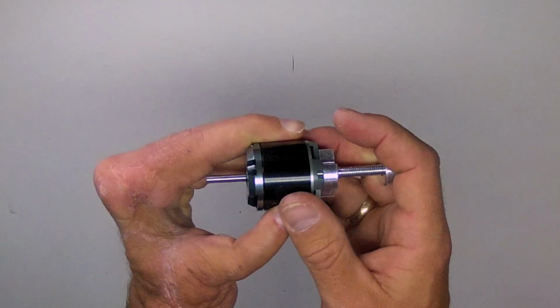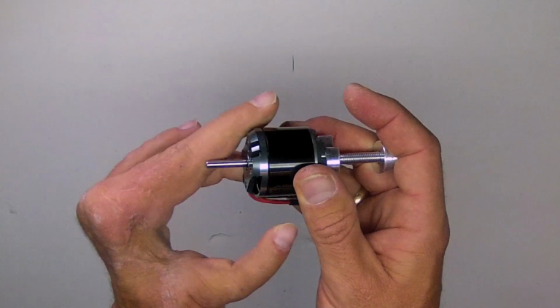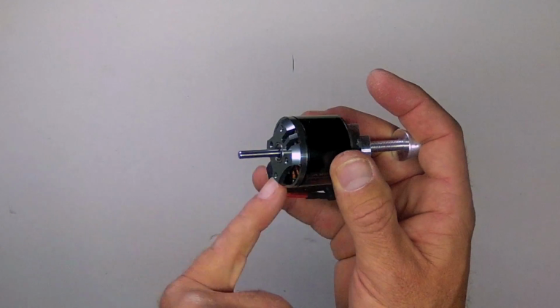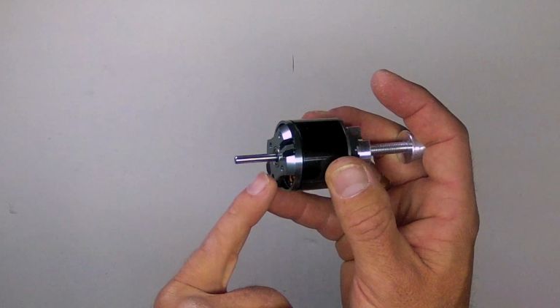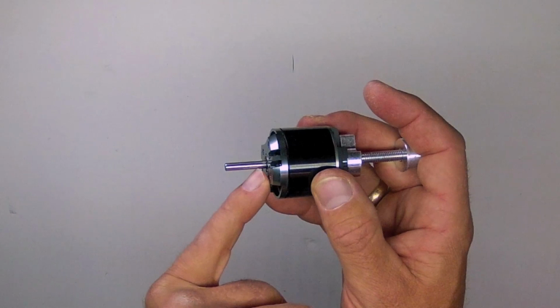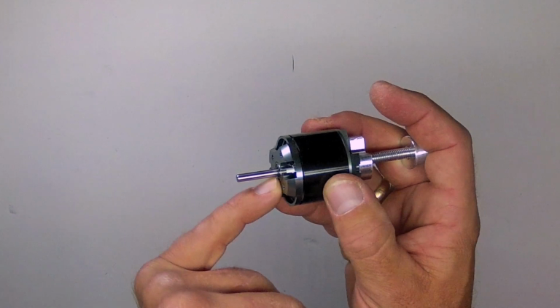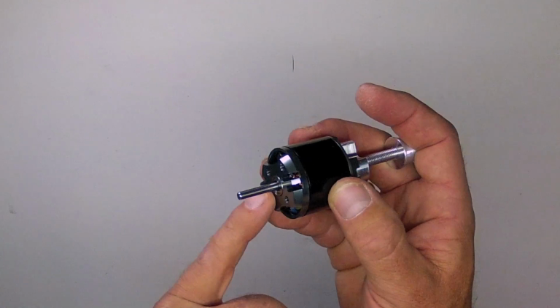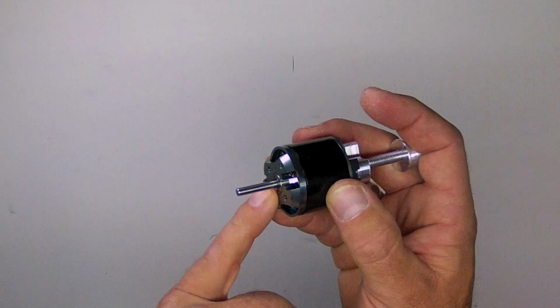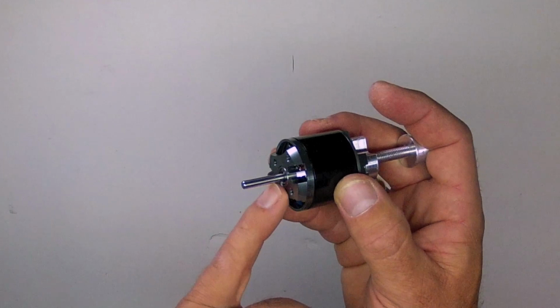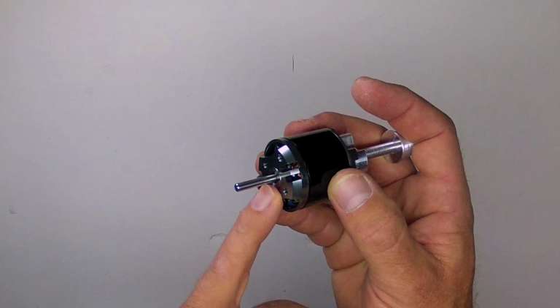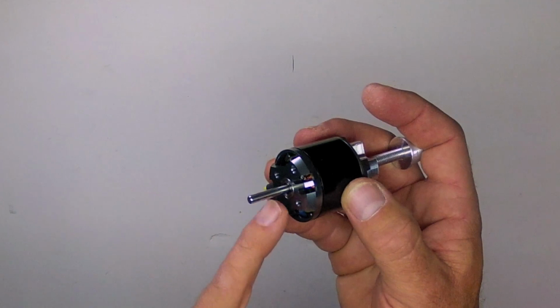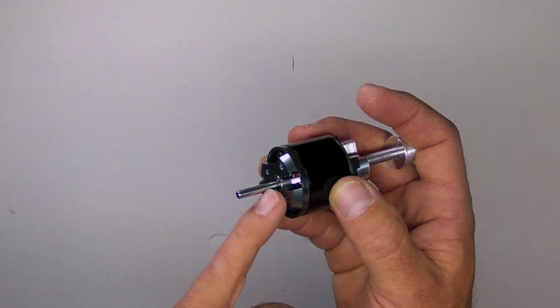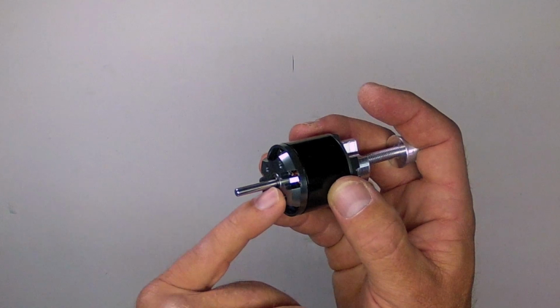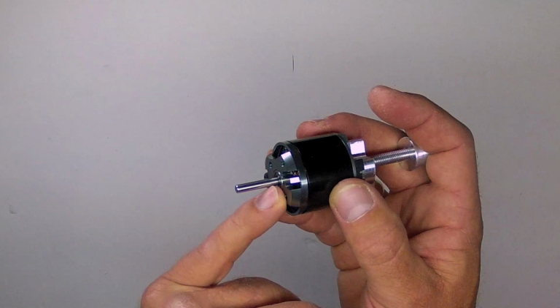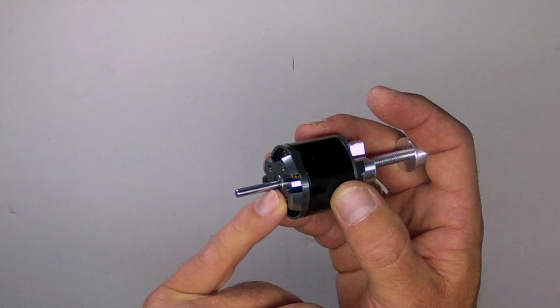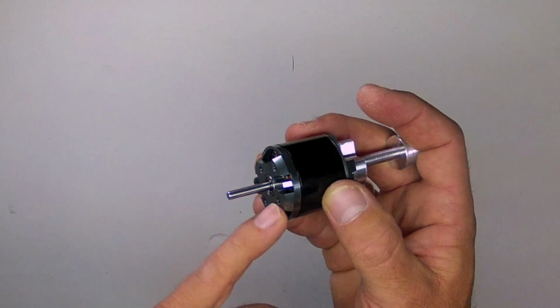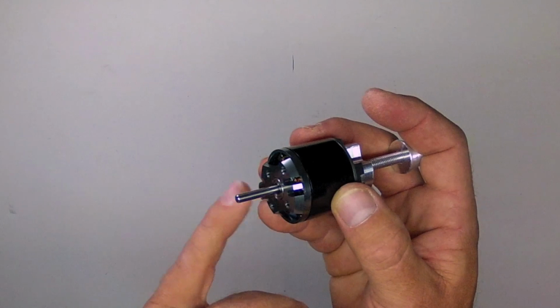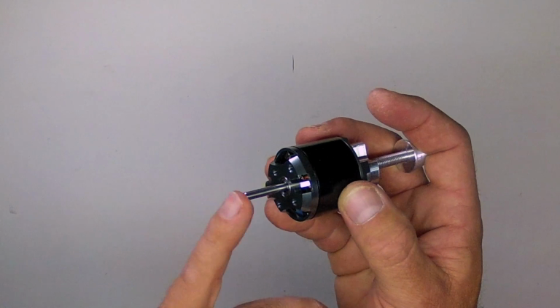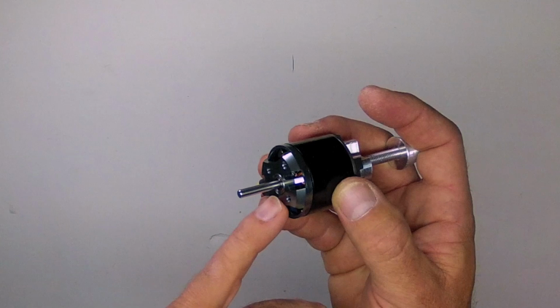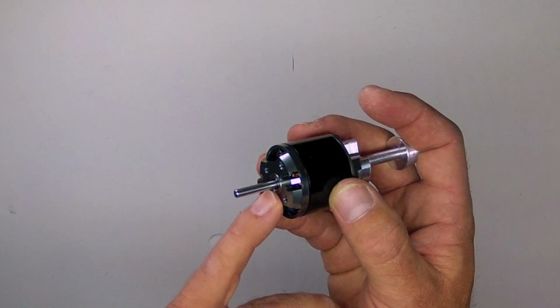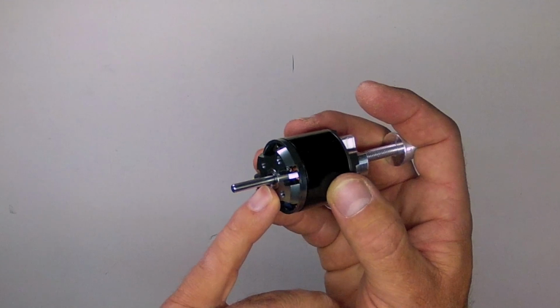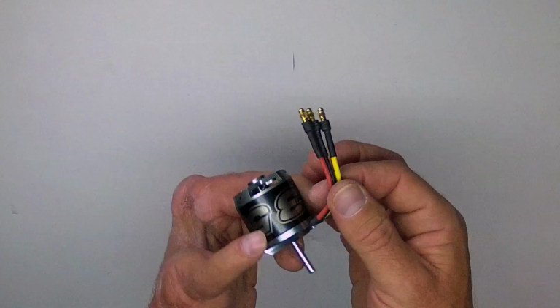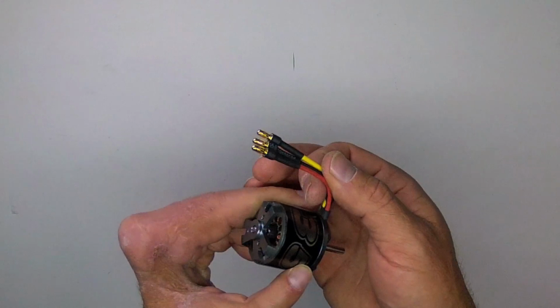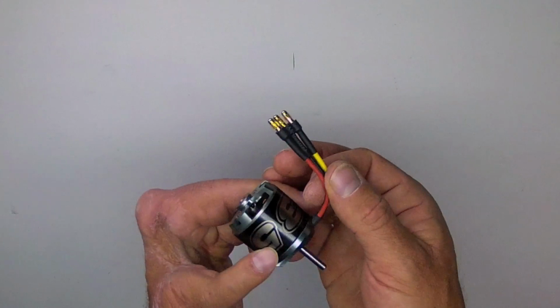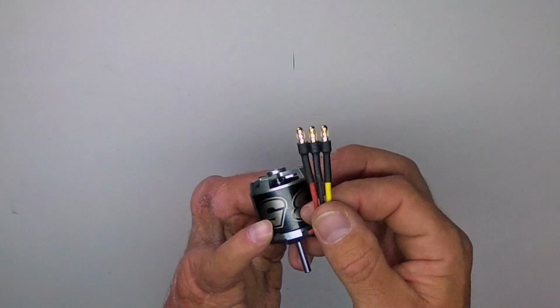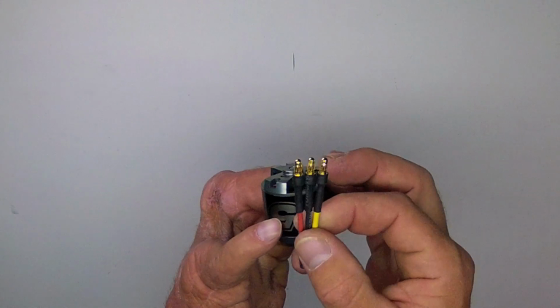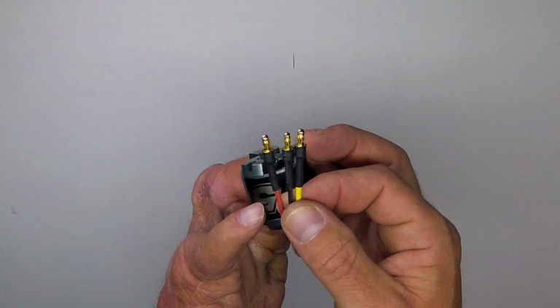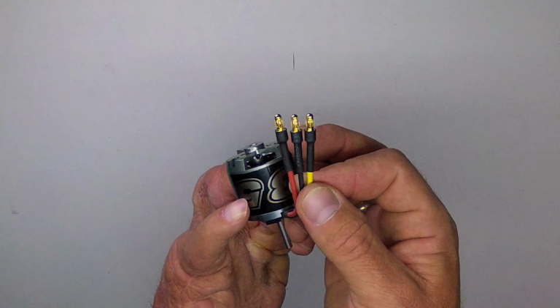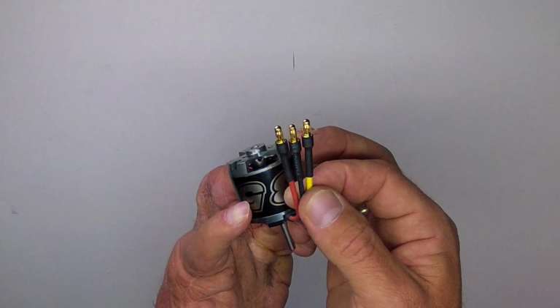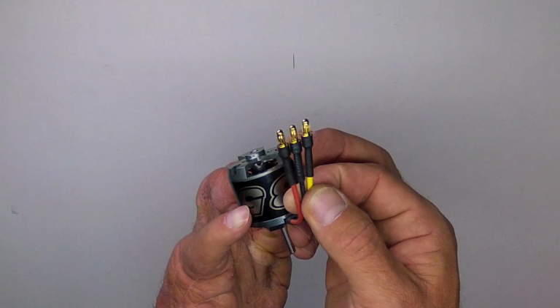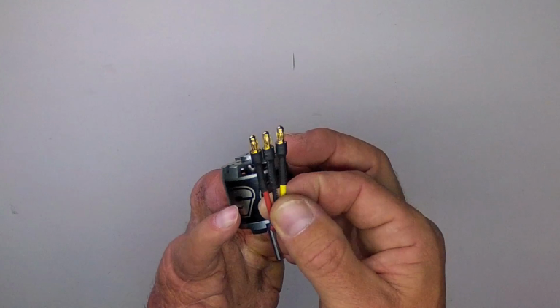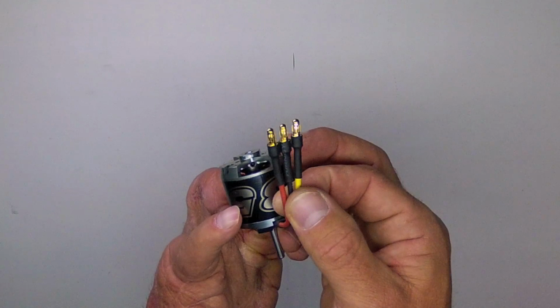Optionally, you can use a Dremel, a hacksaw, or bolt cutters to very carefully cut off the shaft on the opposite side, although this may be left in place too. It comes with 3.5-millimeter bullet connectors already attached, which is quite handy.